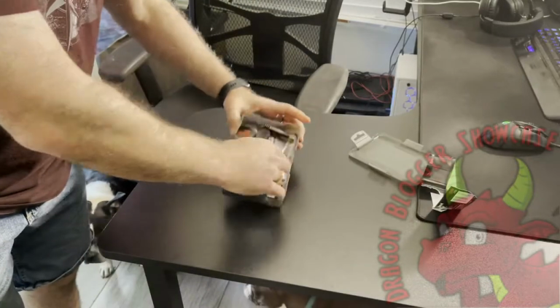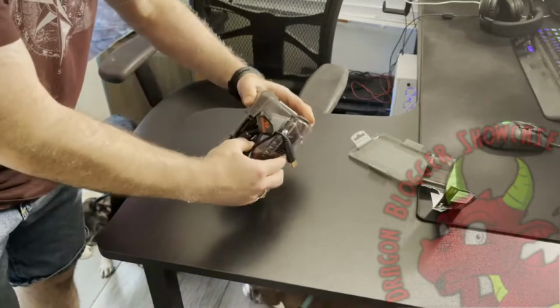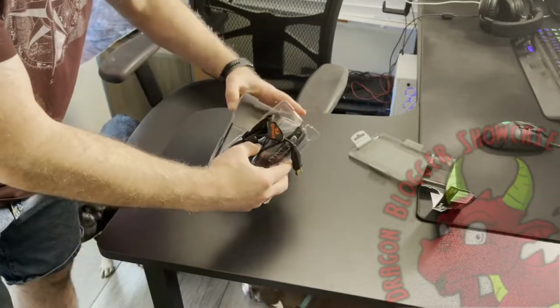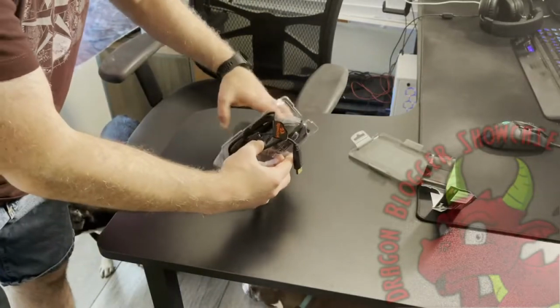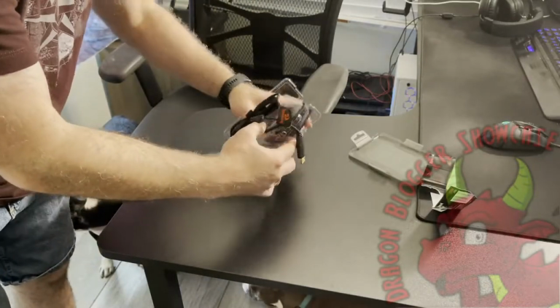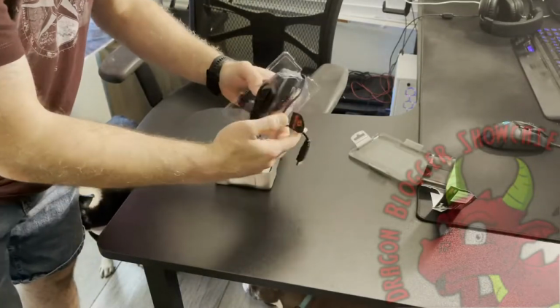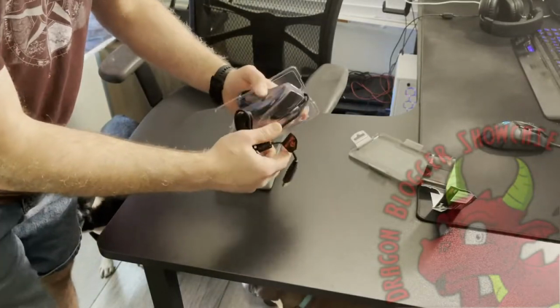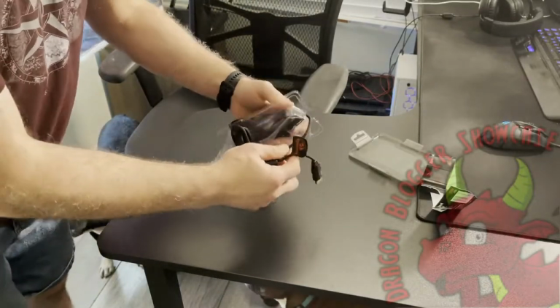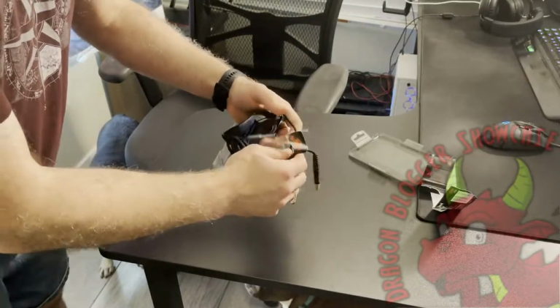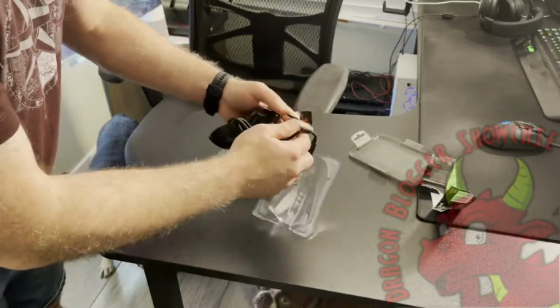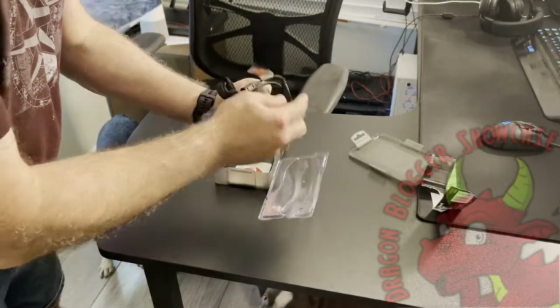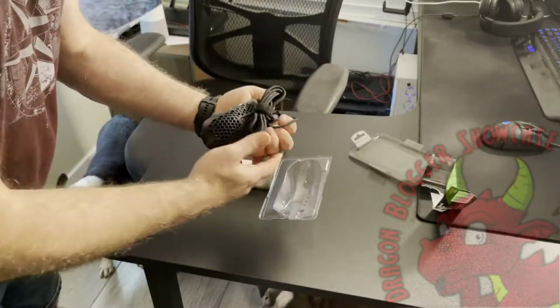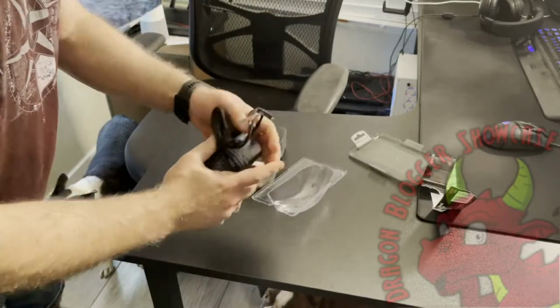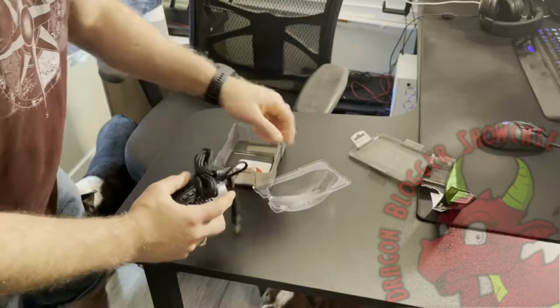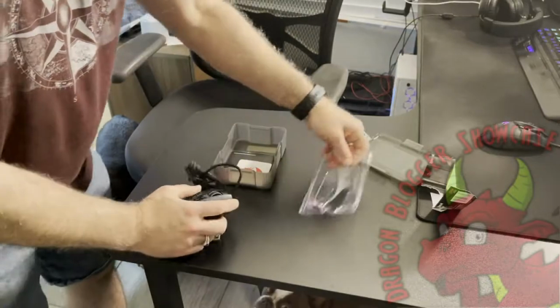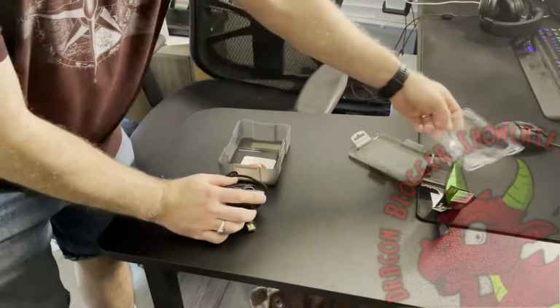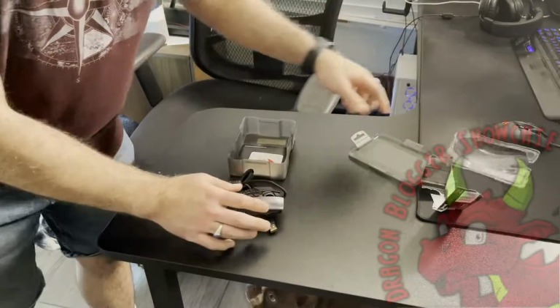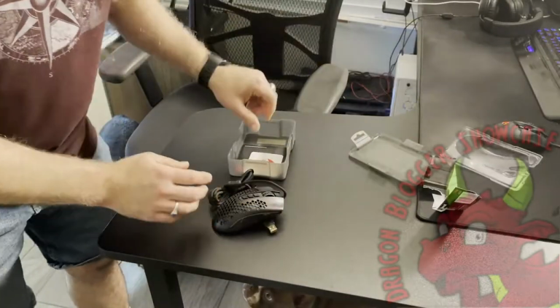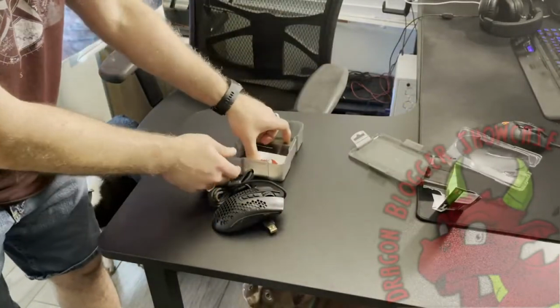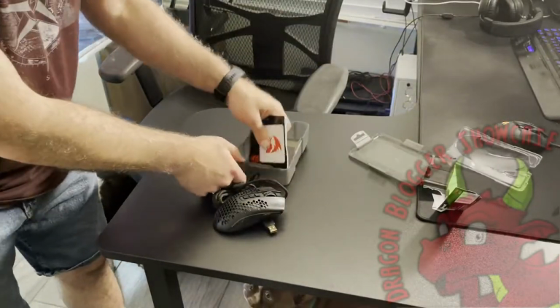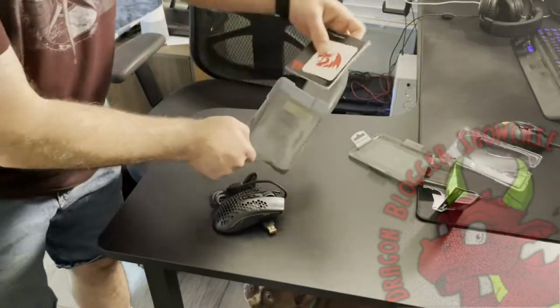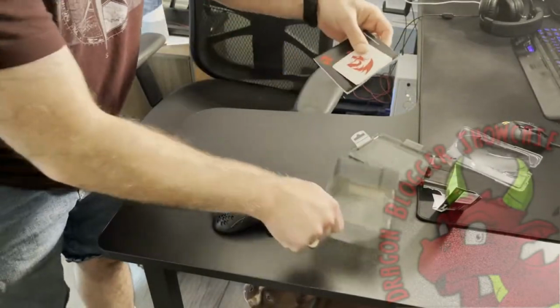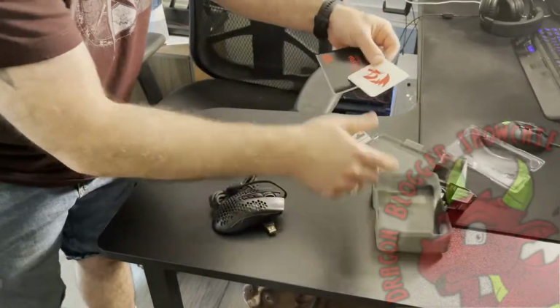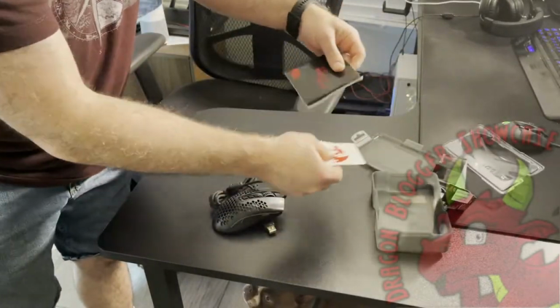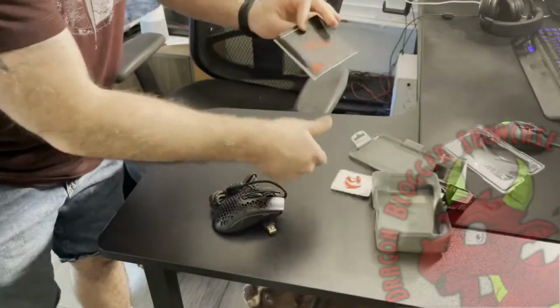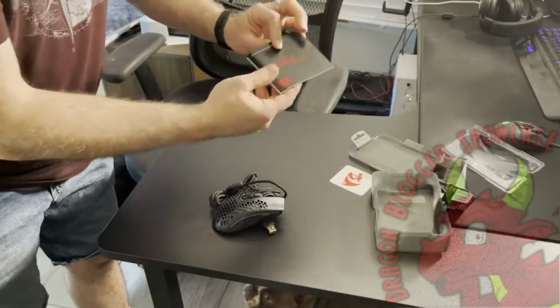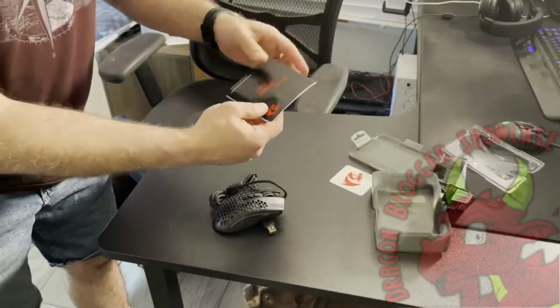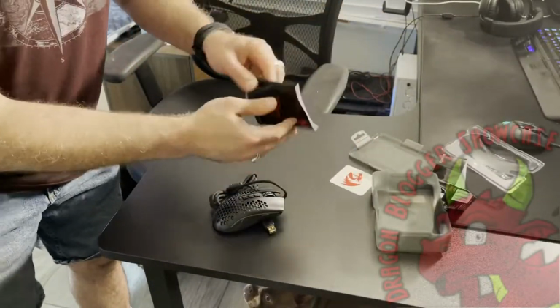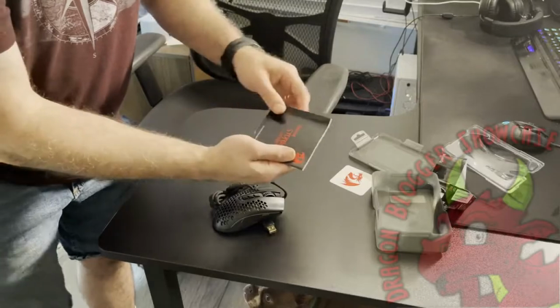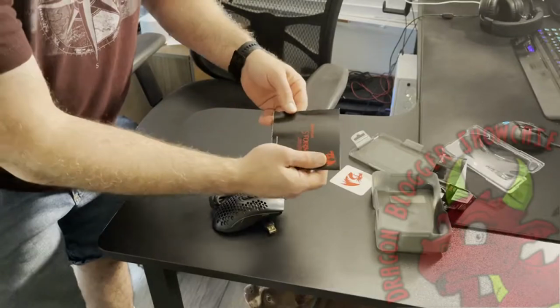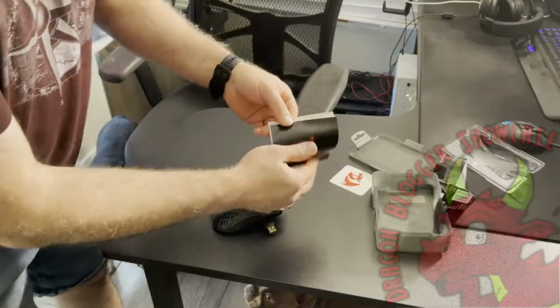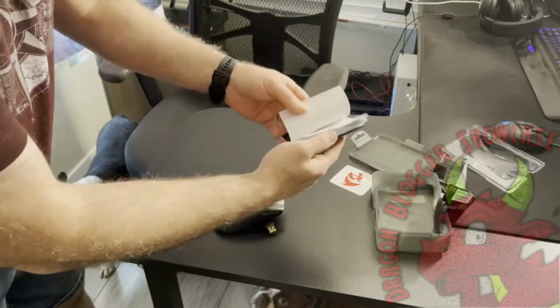I do like Red Dragon mice. I have a bunch of different varieties — the Vampire, the Impact Elite, and the M908 Impact as well. This is their Storm.